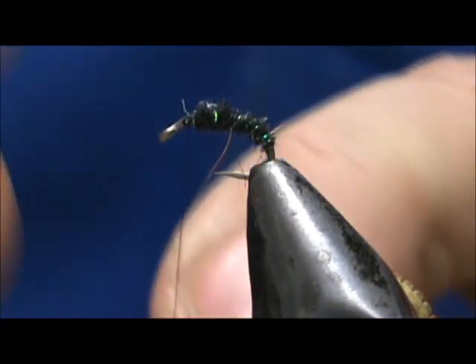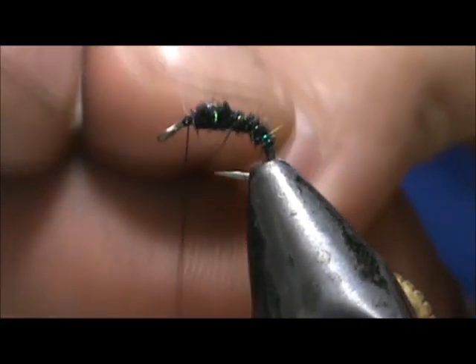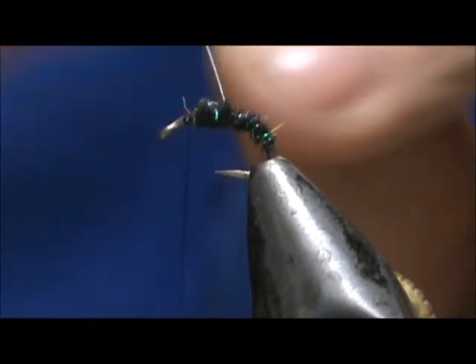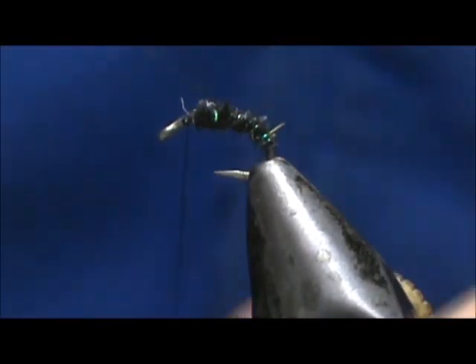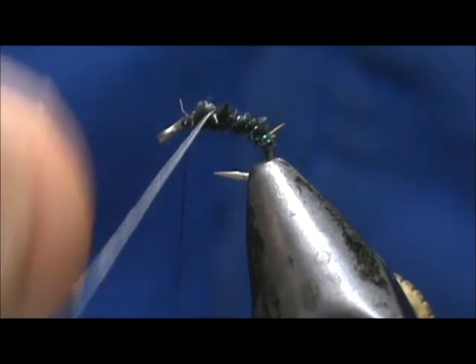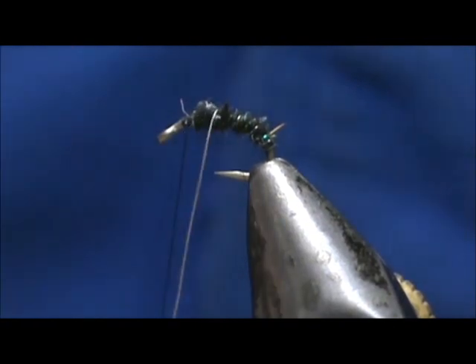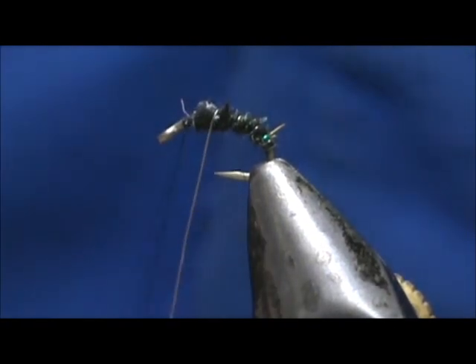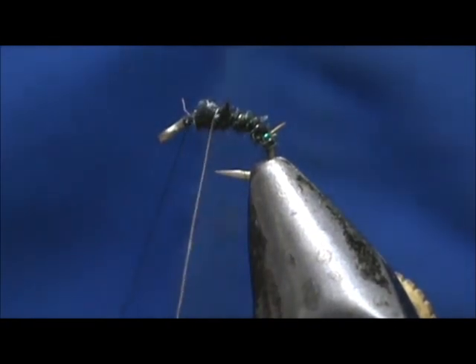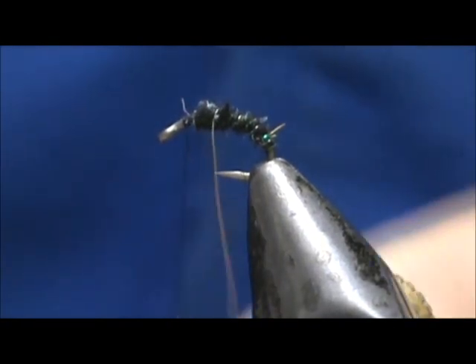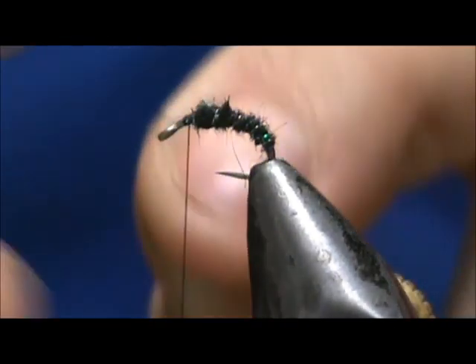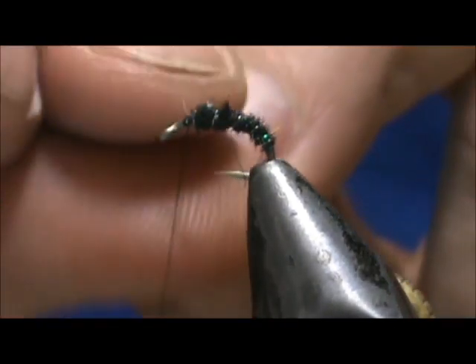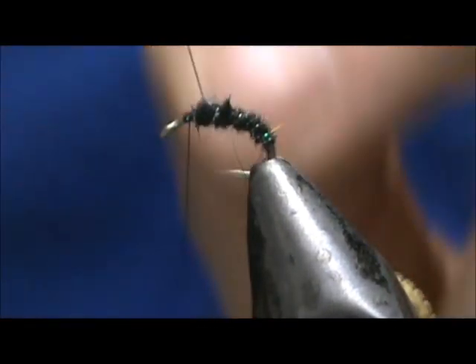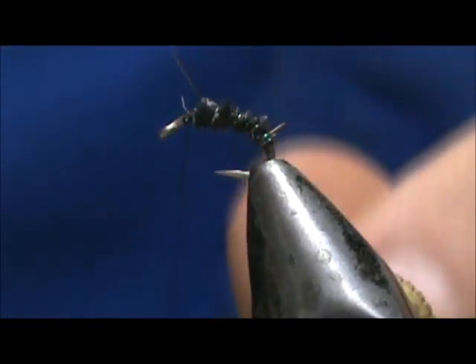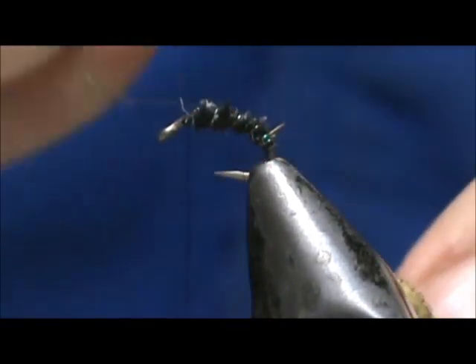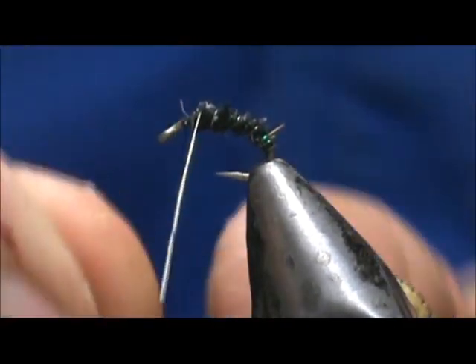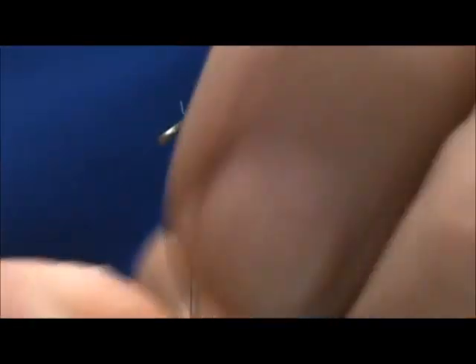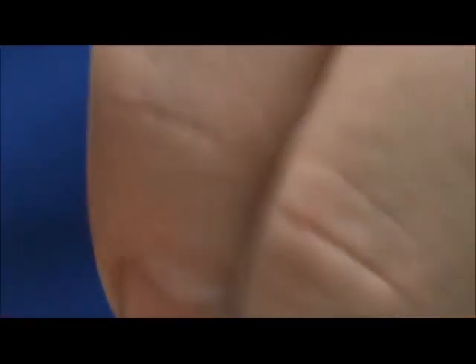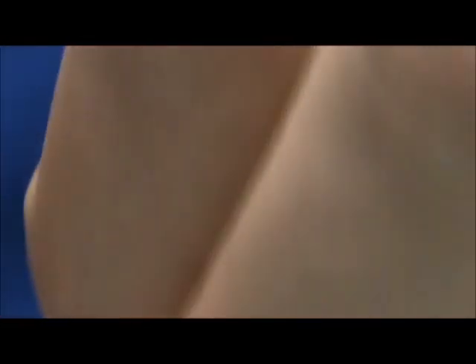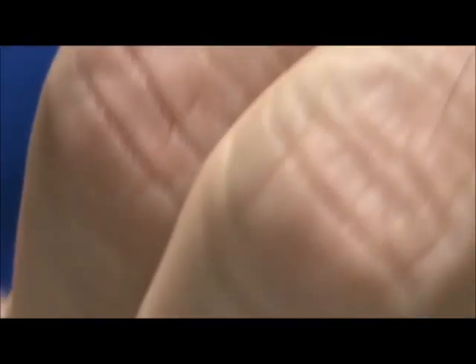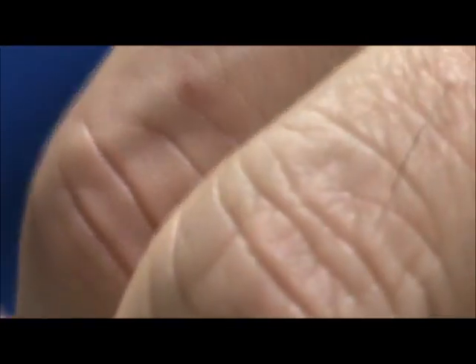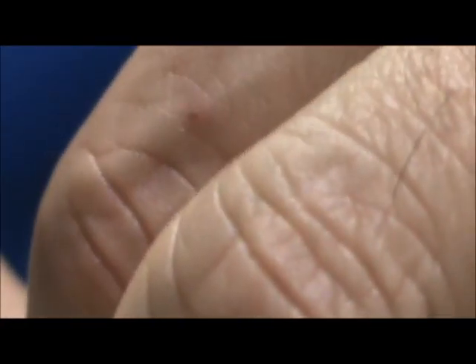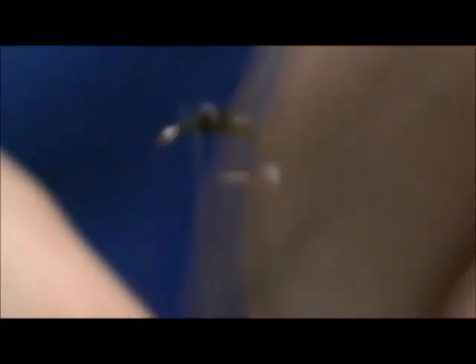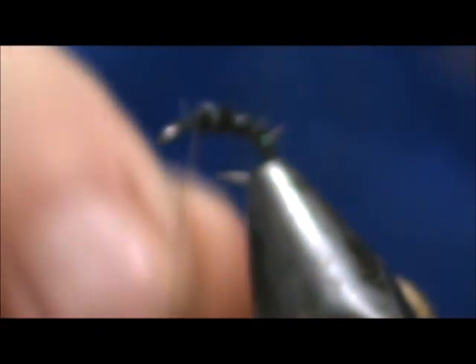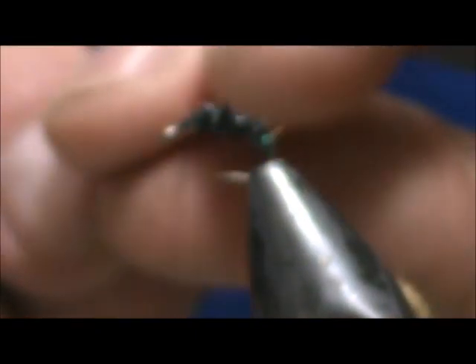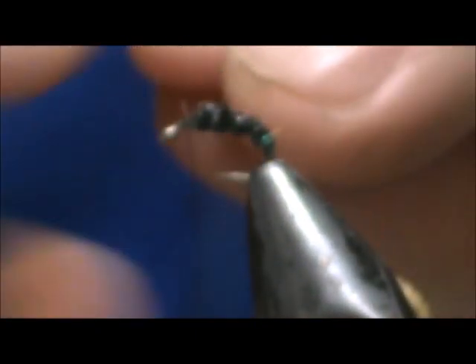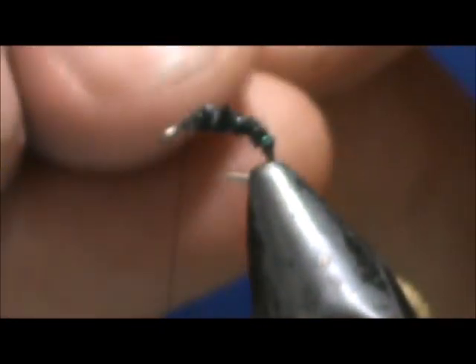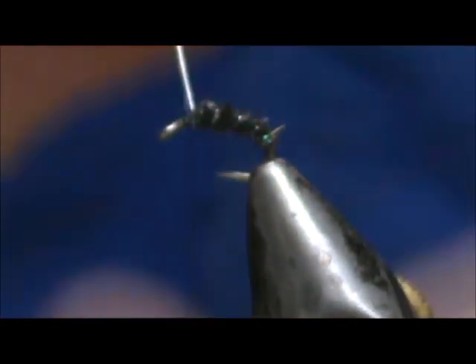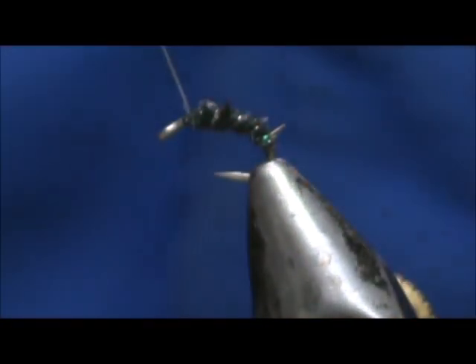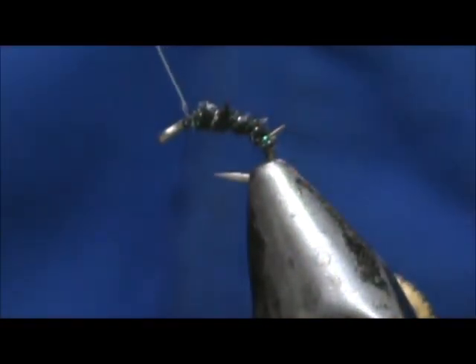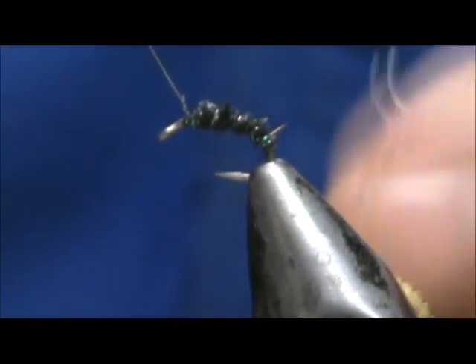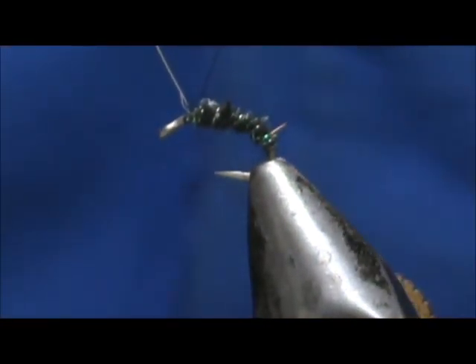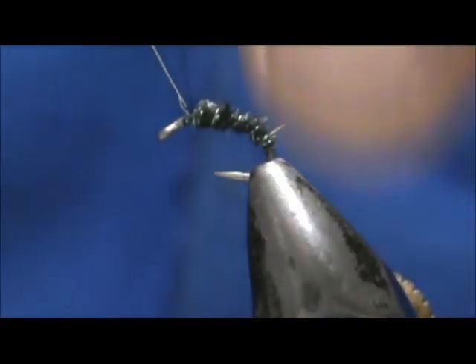I'm going to take the stainless steel silver wire and wrap that up through the dubbing, bring that right up to the front, and tie that off.